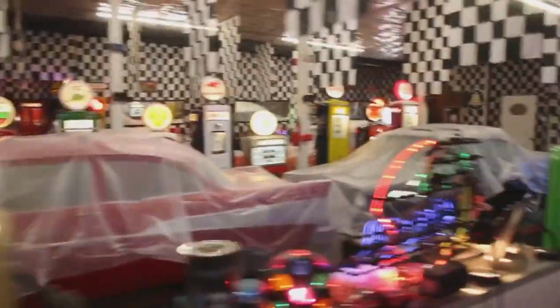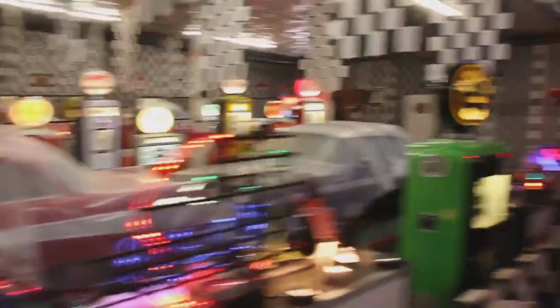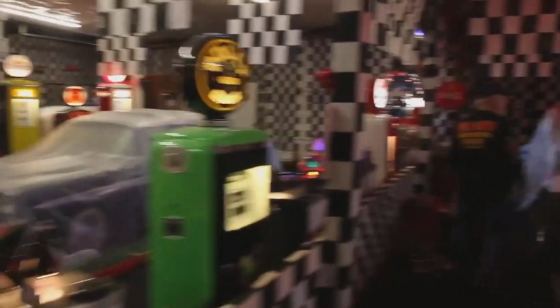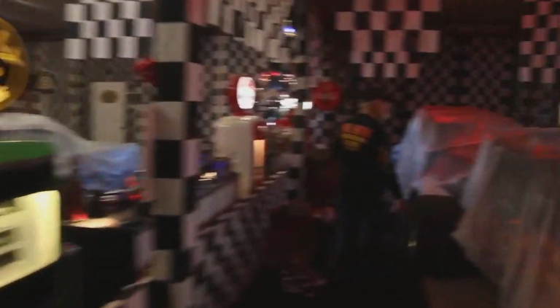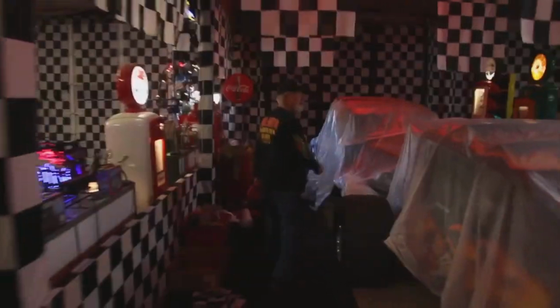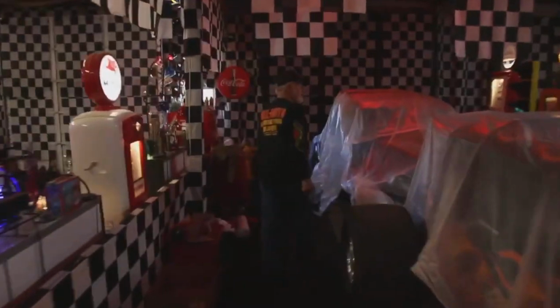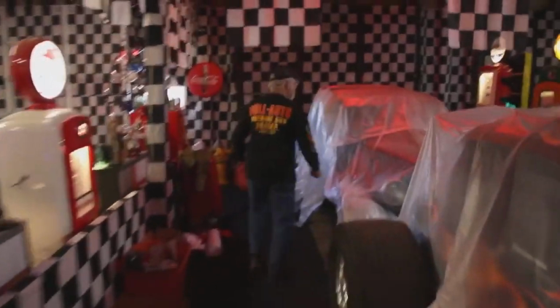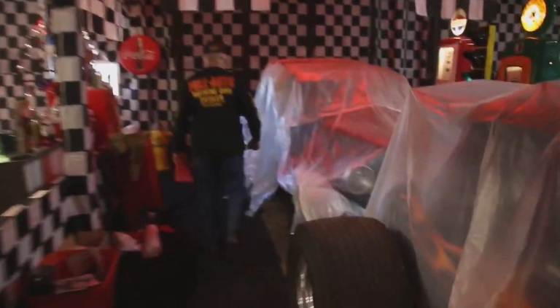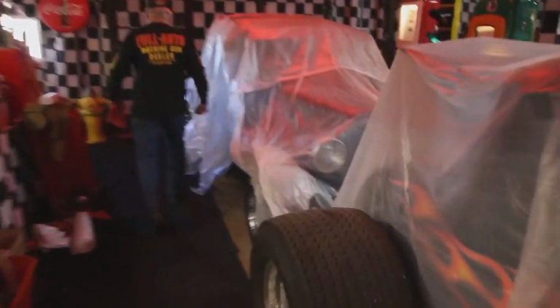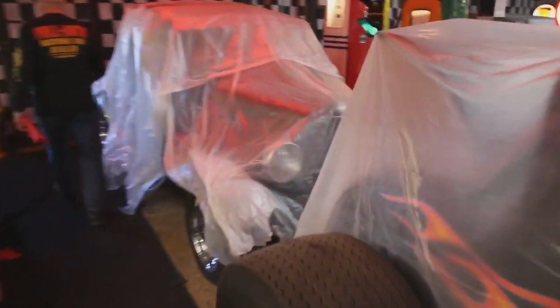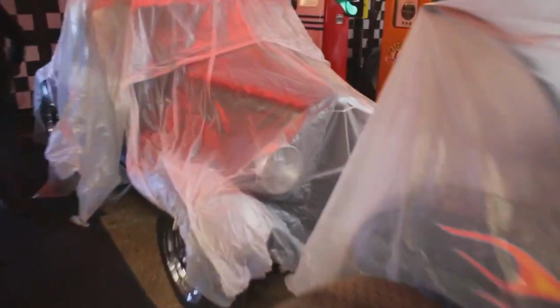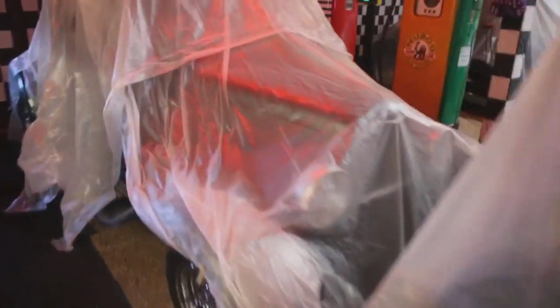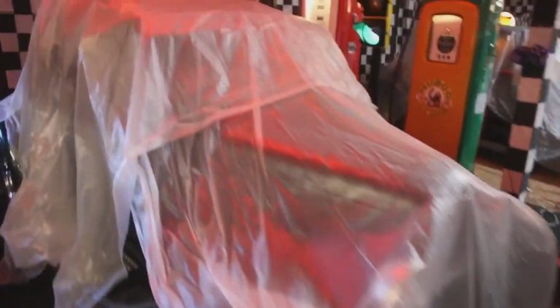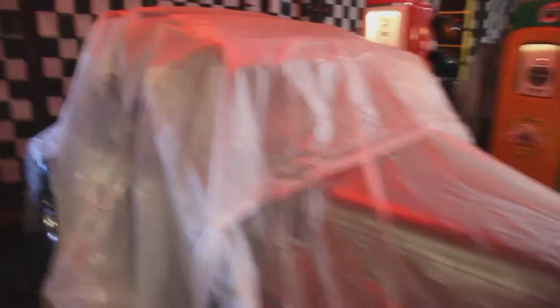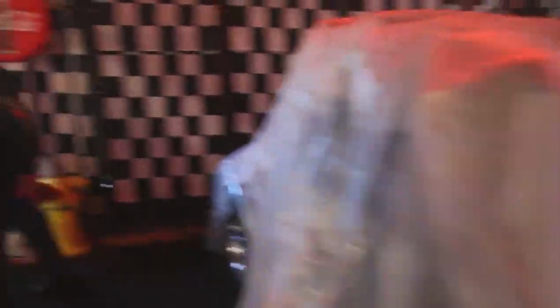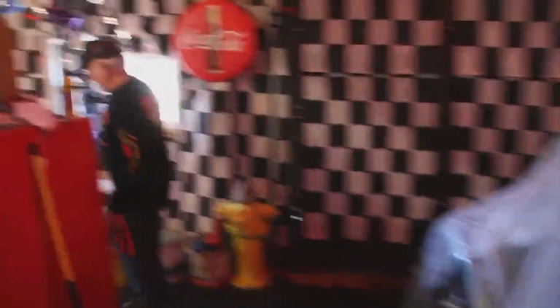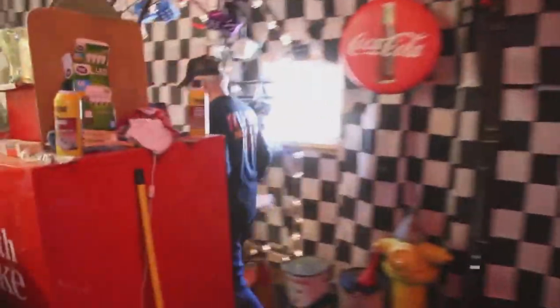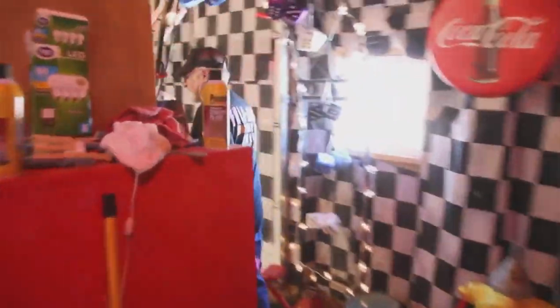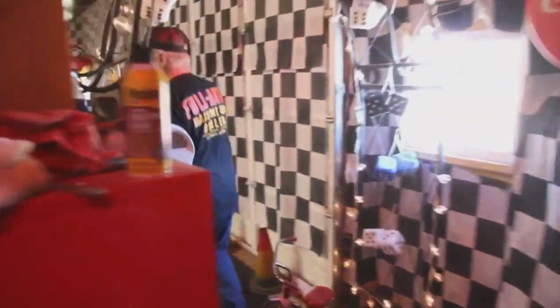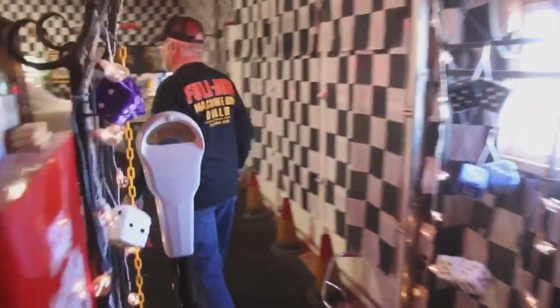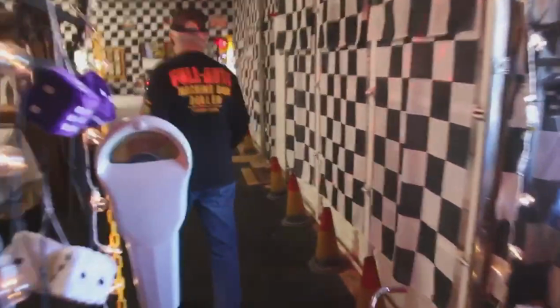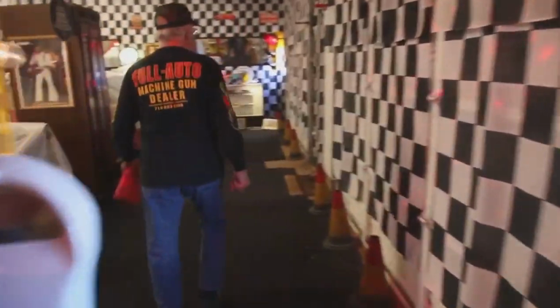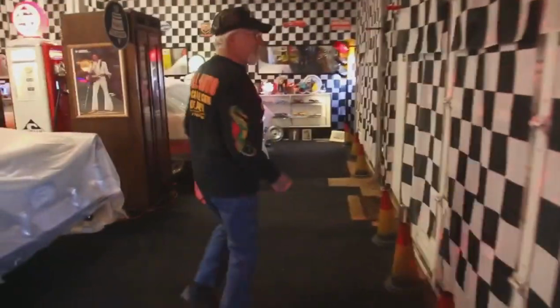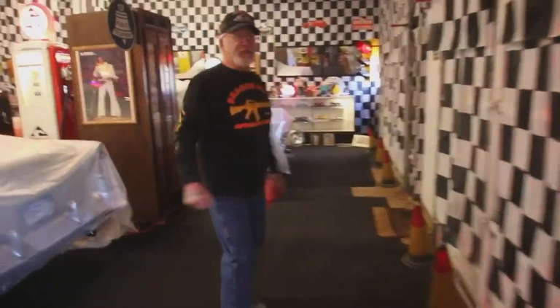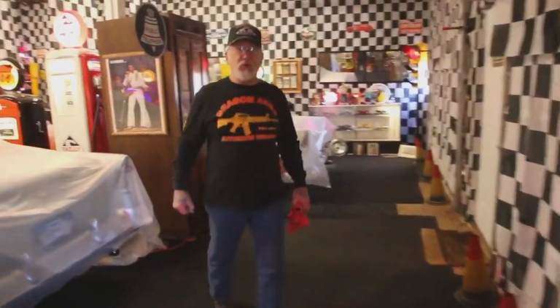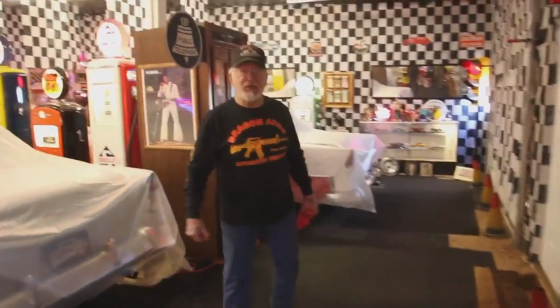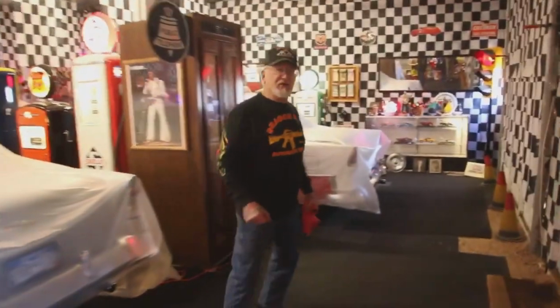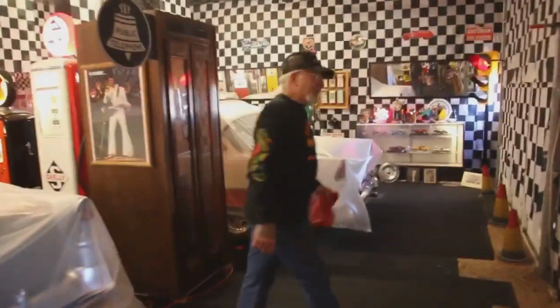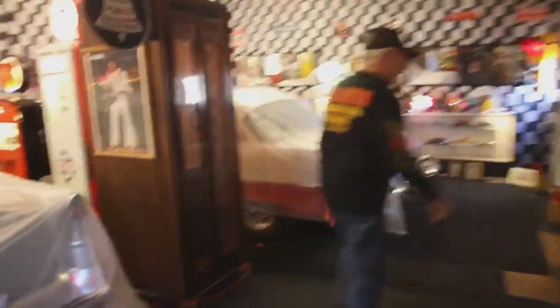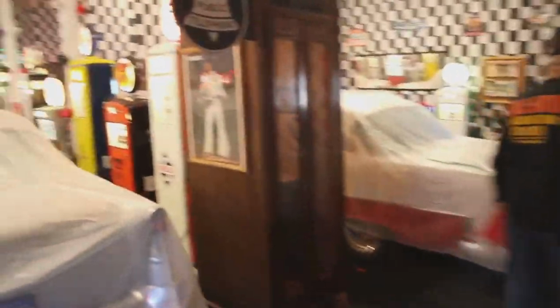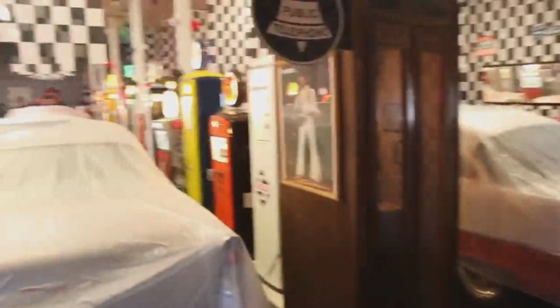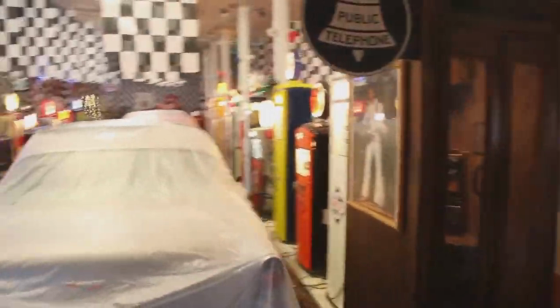I now have 104 restored gas pumps, 39 hot rods, 62 bicycles, and 52 pedal cars. That's a big accomplishment.